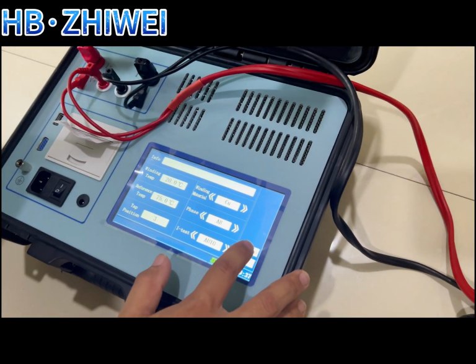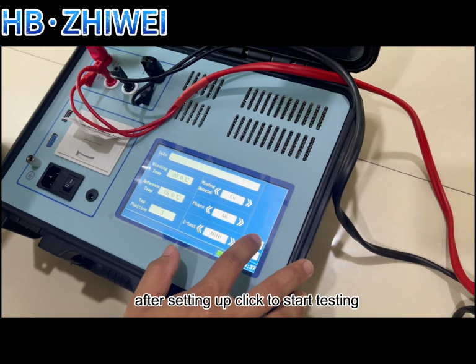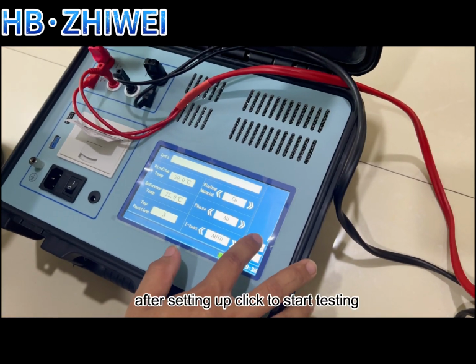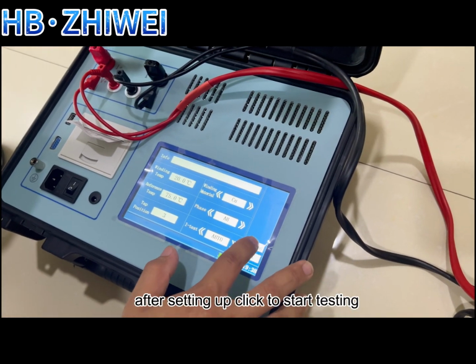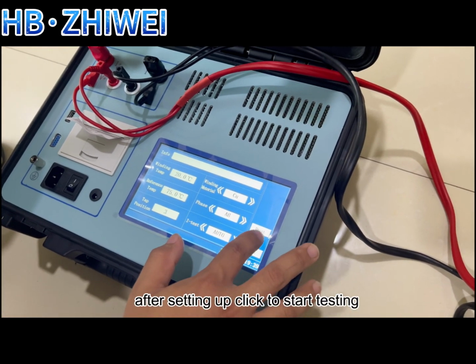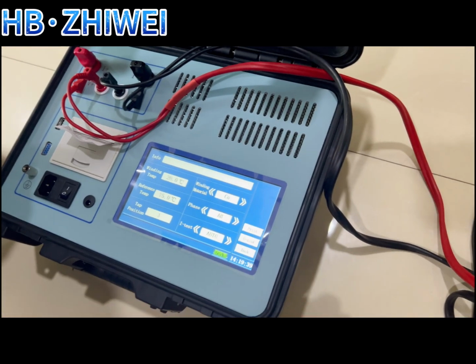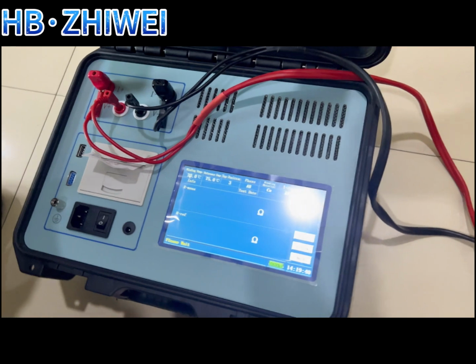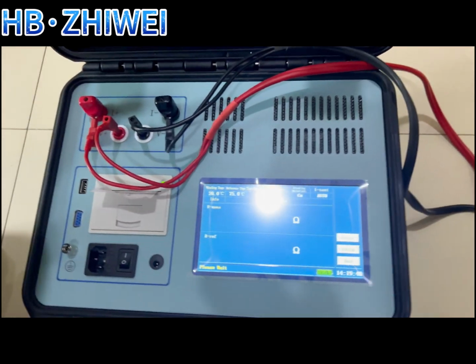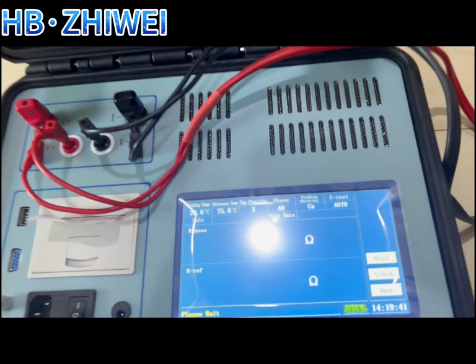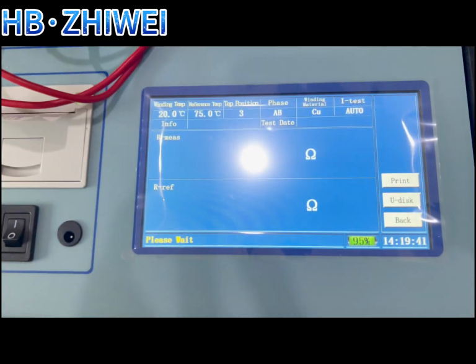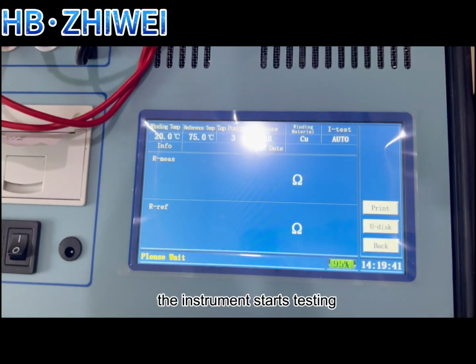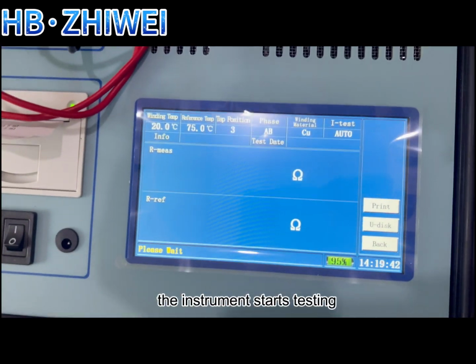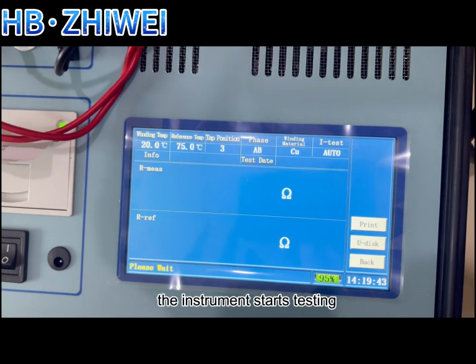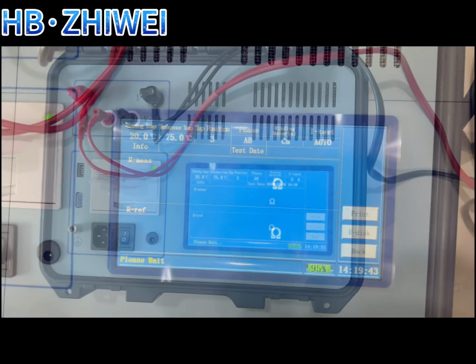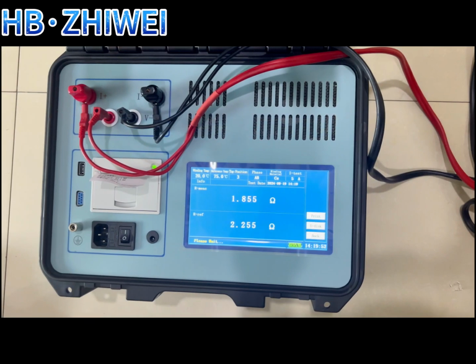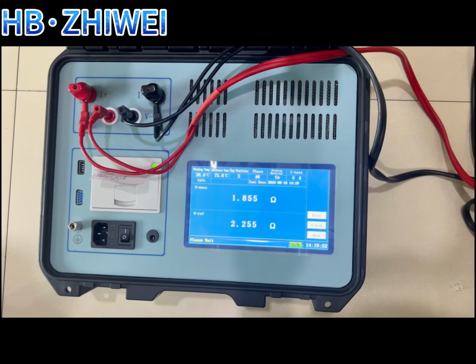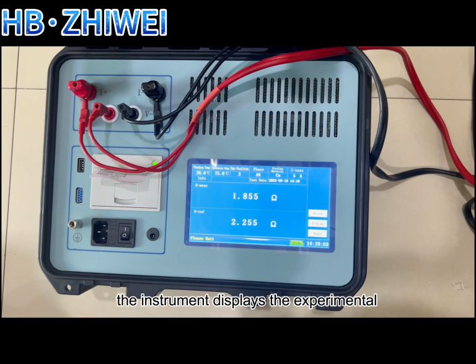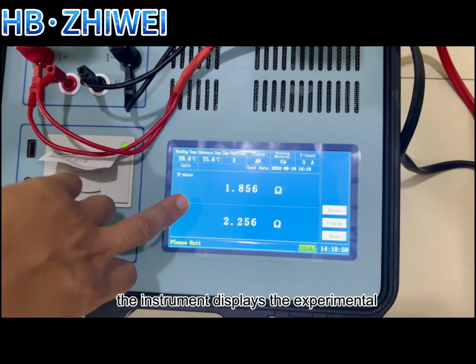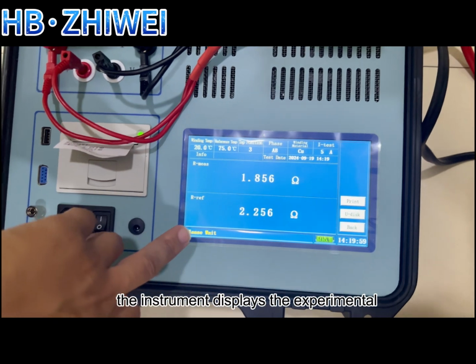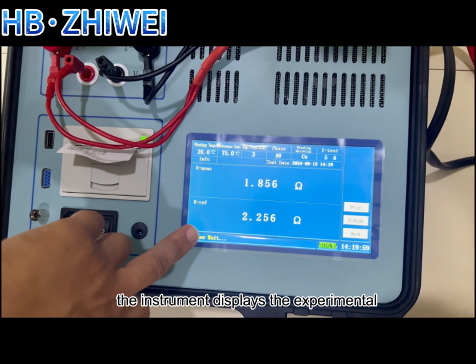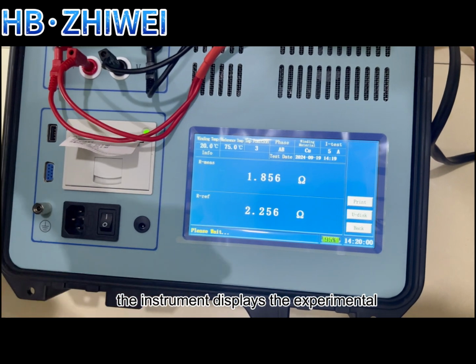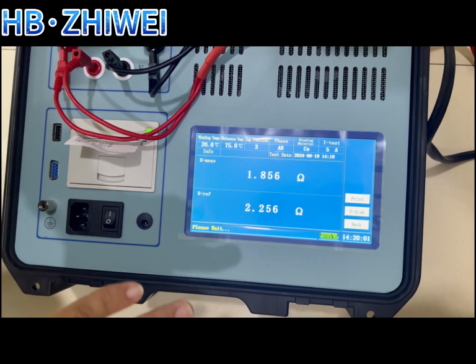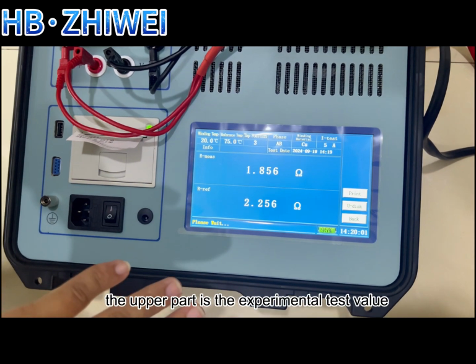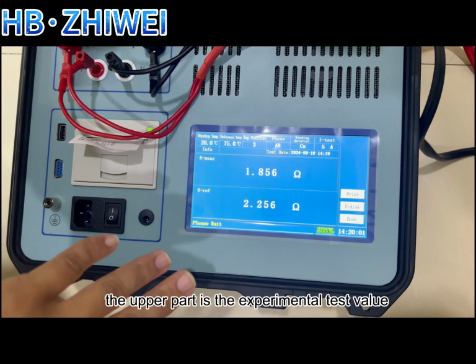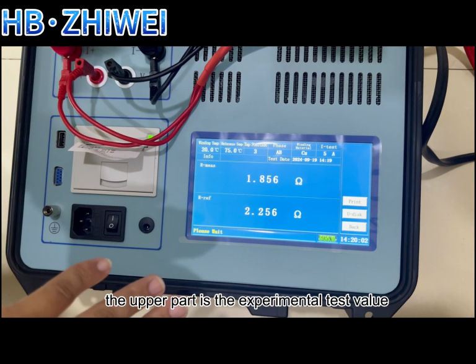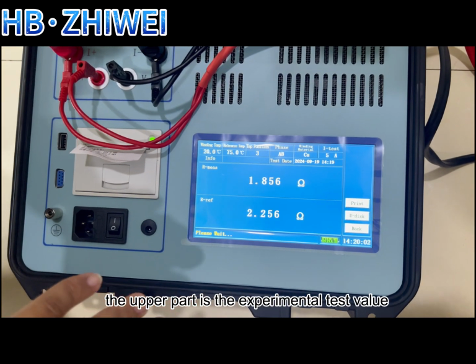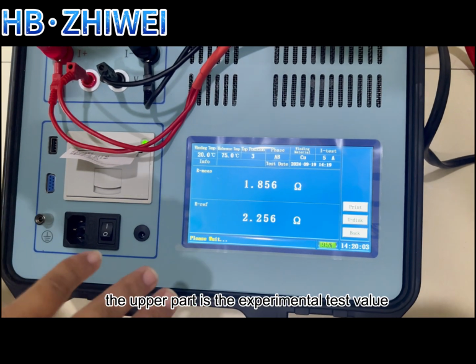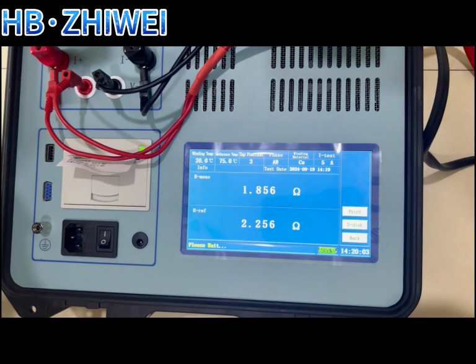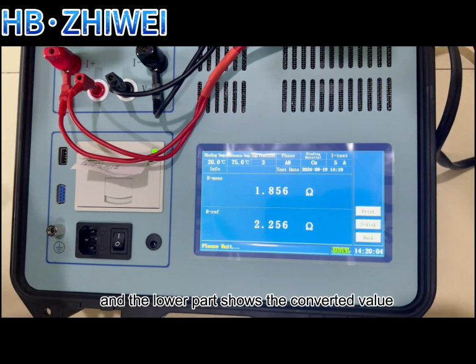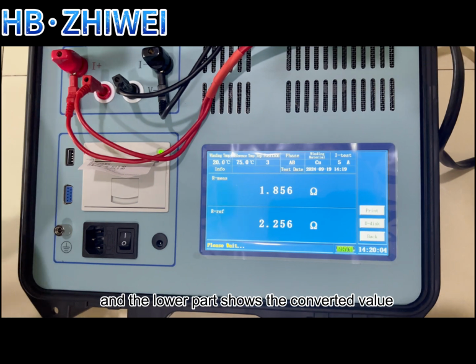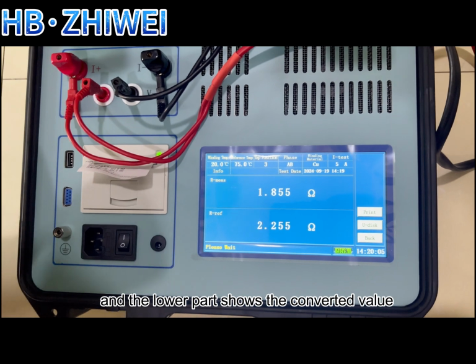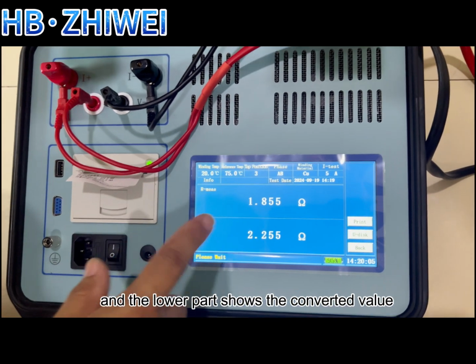After setting up, click to start testing. The instrument displays the experimental results. The upper part is the experimental test value, and the lower part shows the converted value.